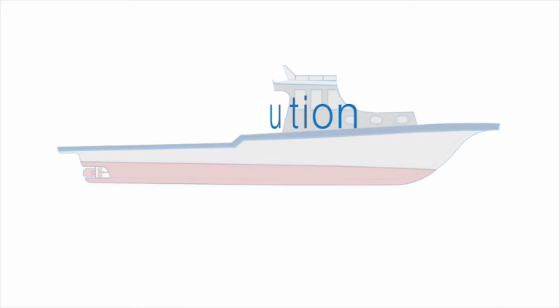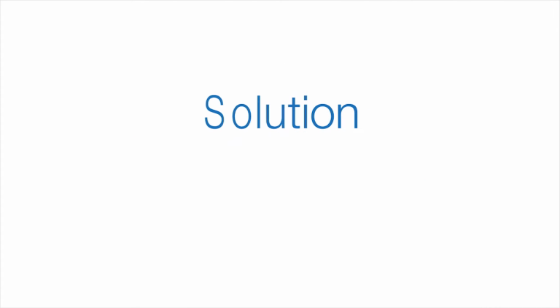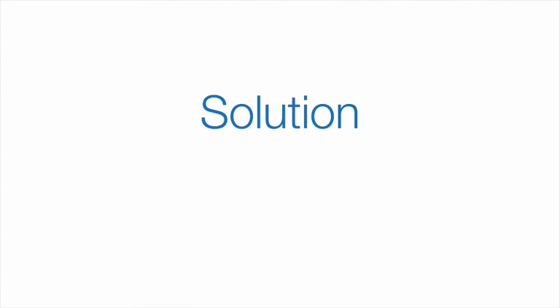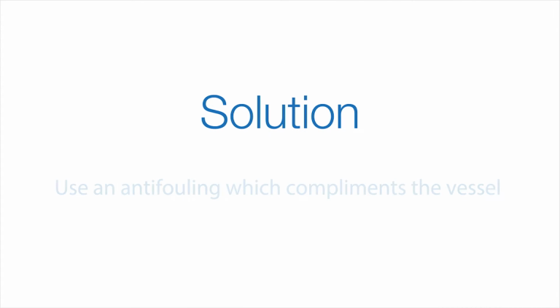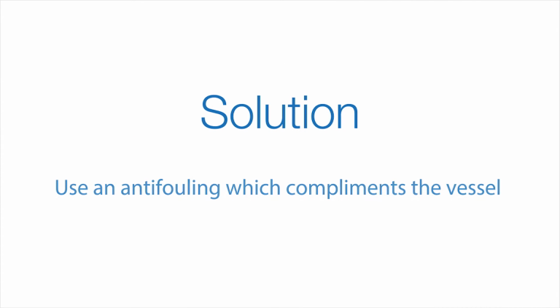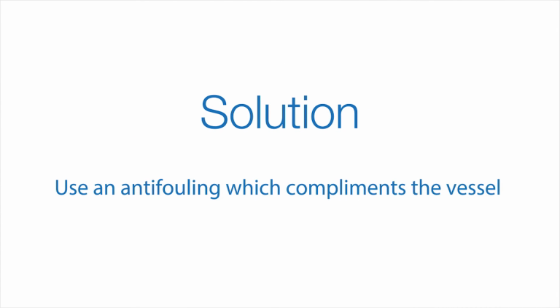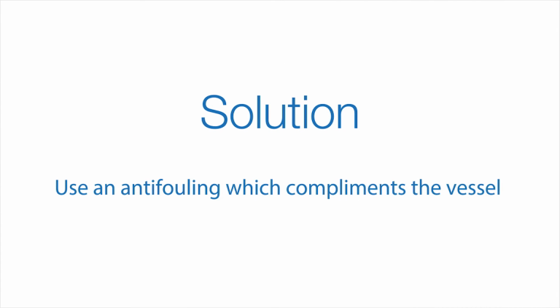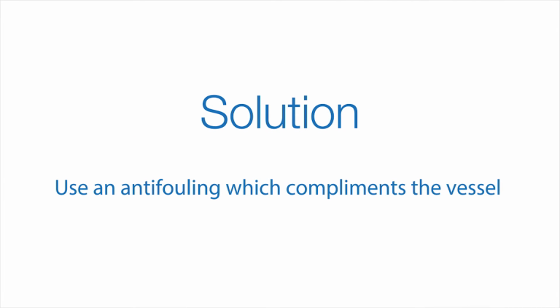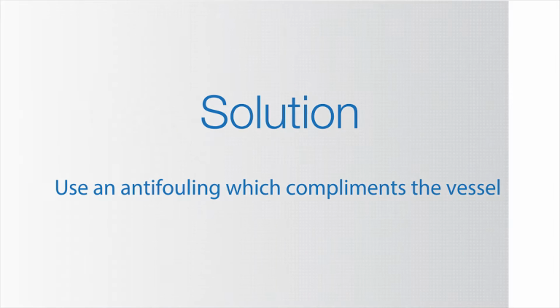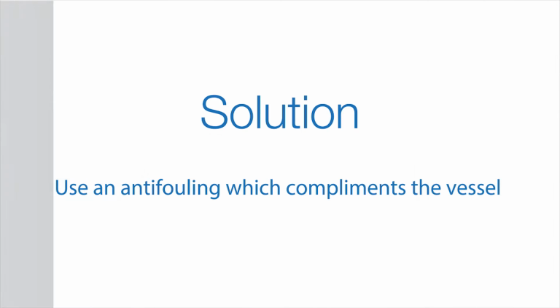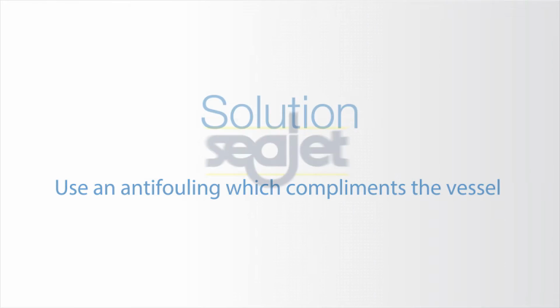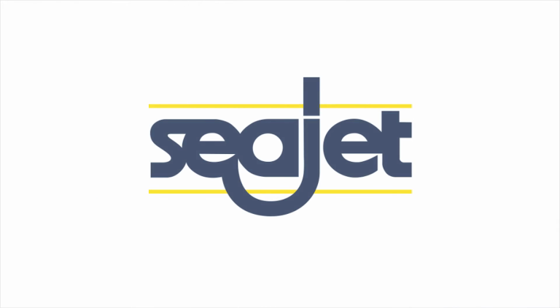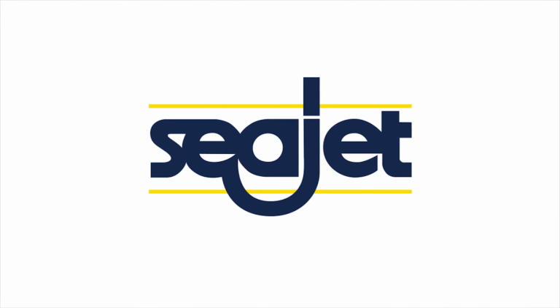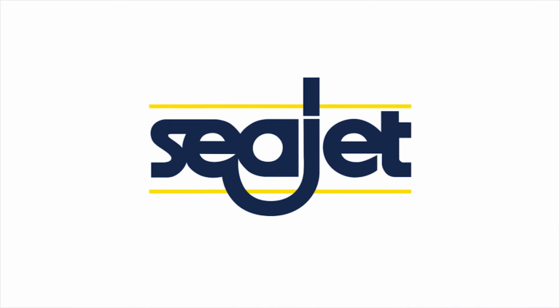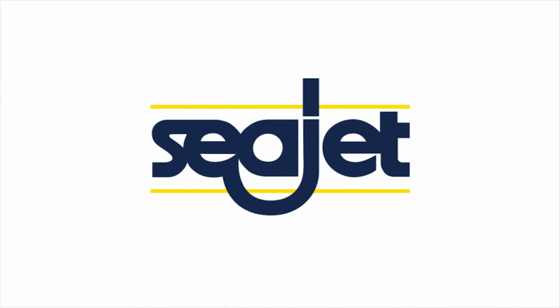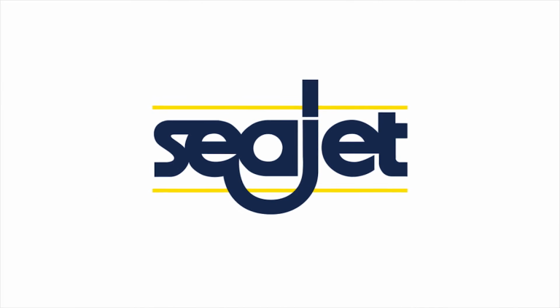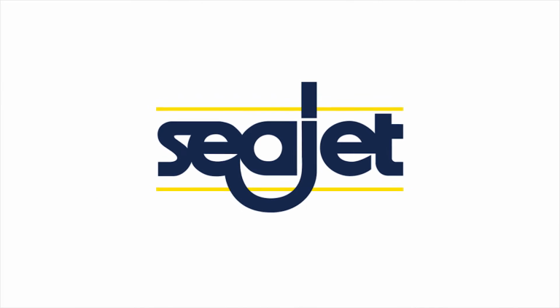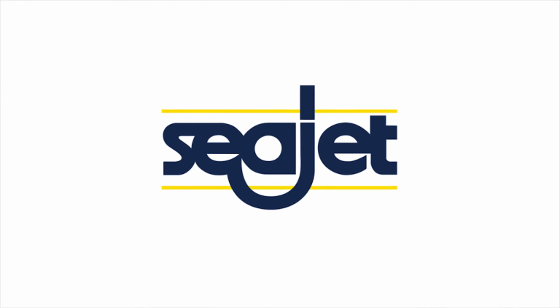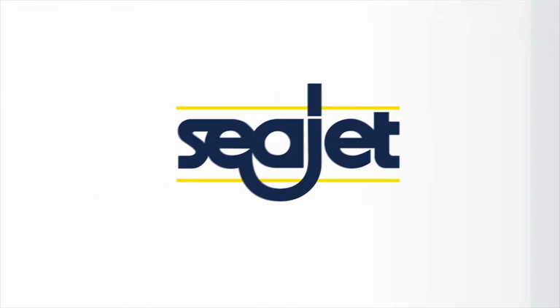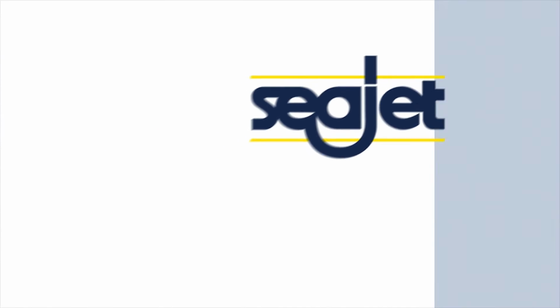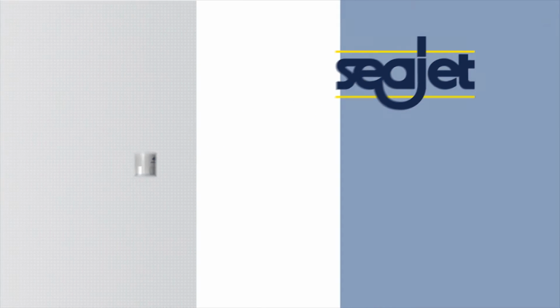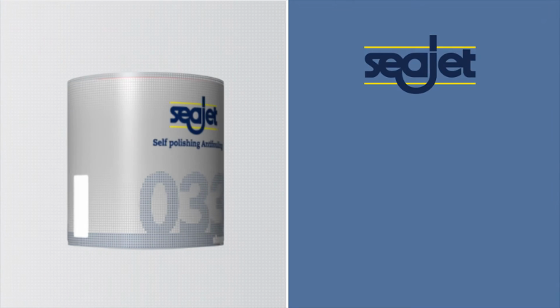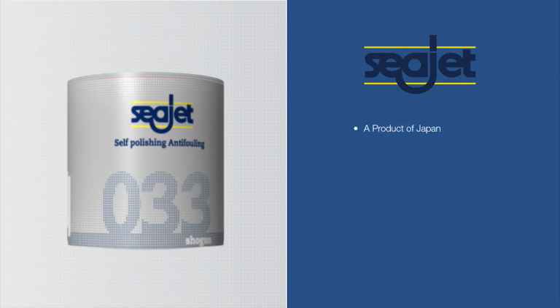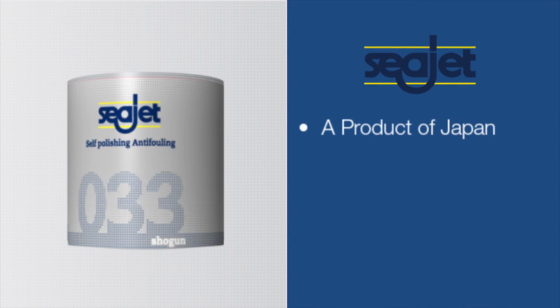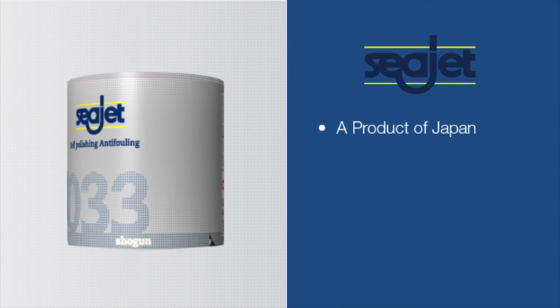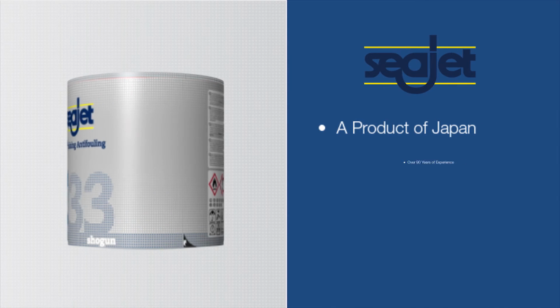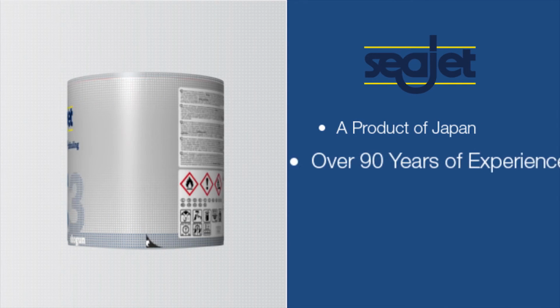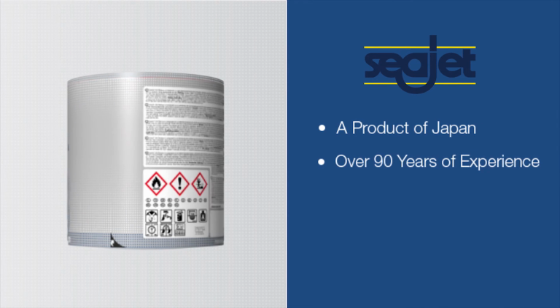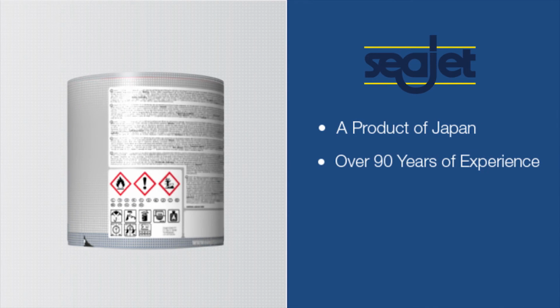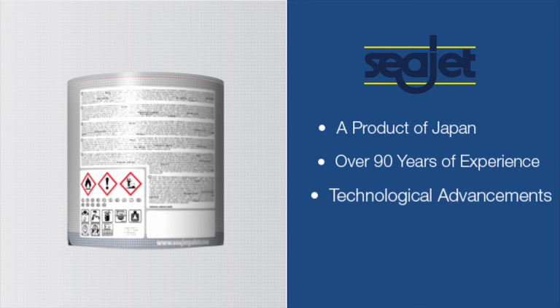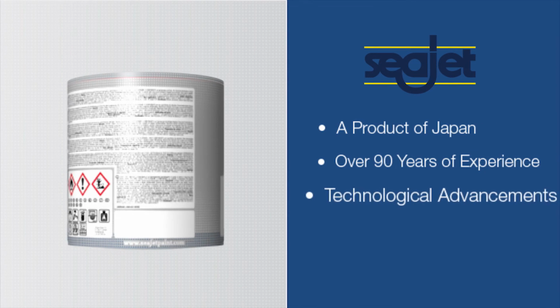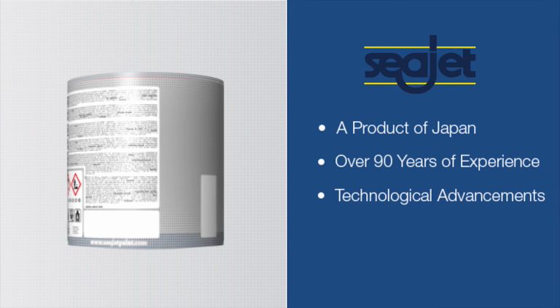The solution: use an anti-fouling which complements the vessel. With over 90 years of experience, CJET is one of the world's oldest and most respected manufacturers of marine paint and anti-foul systems.